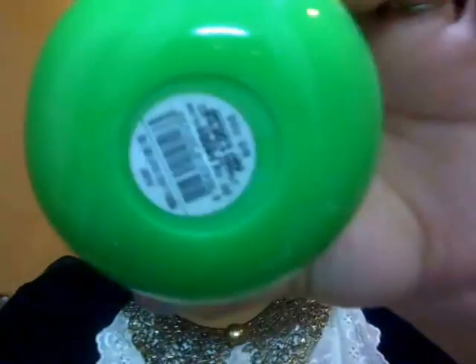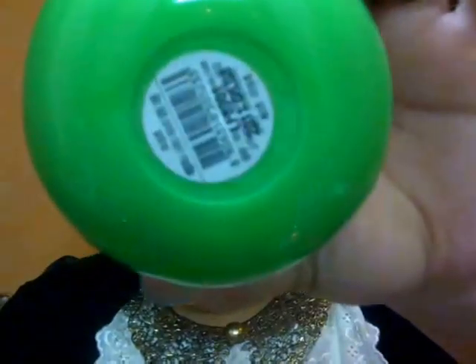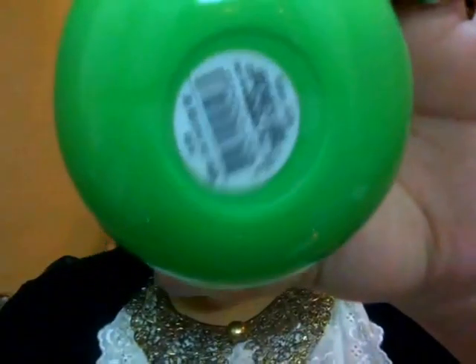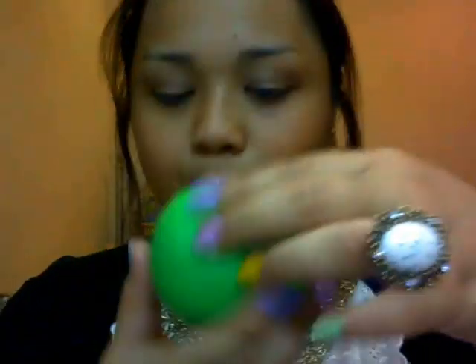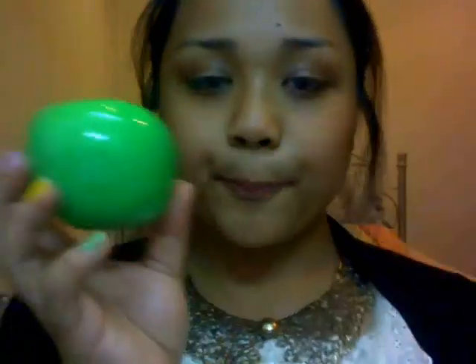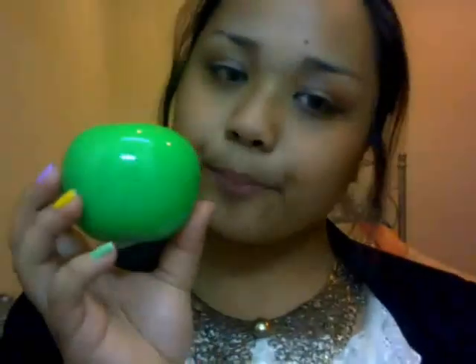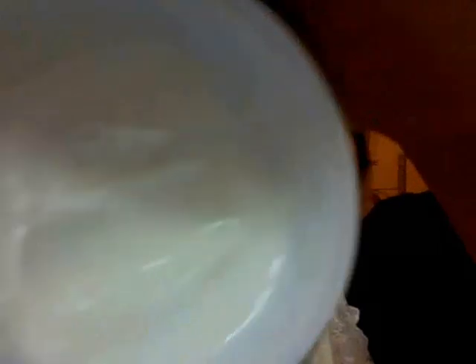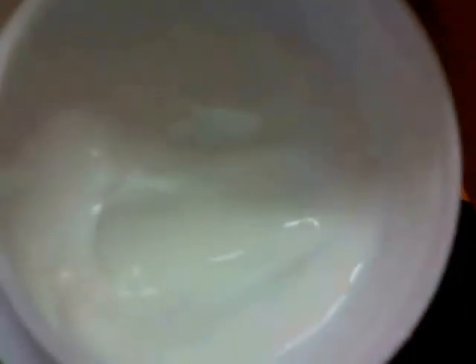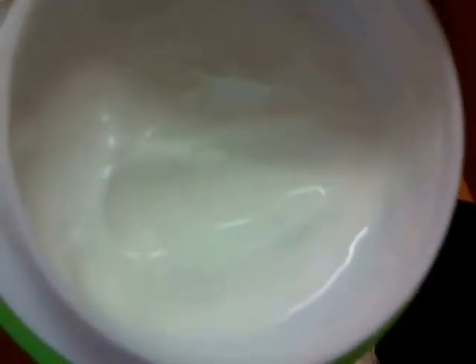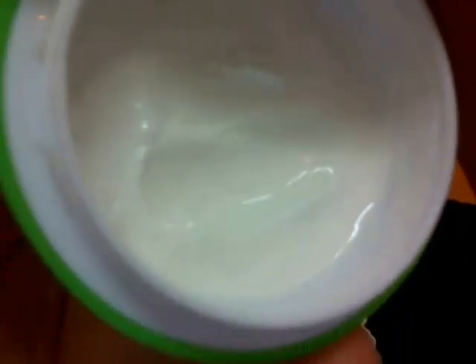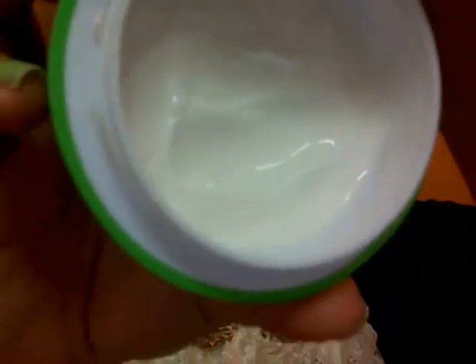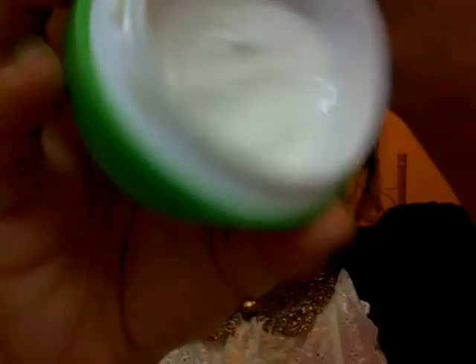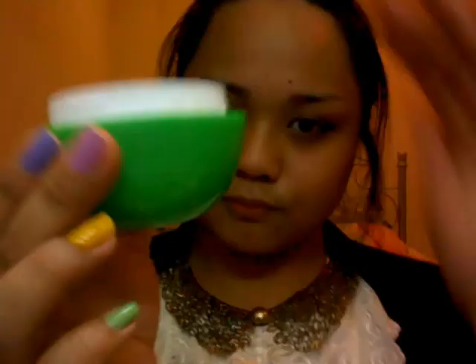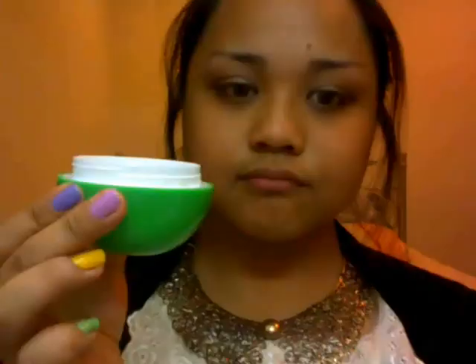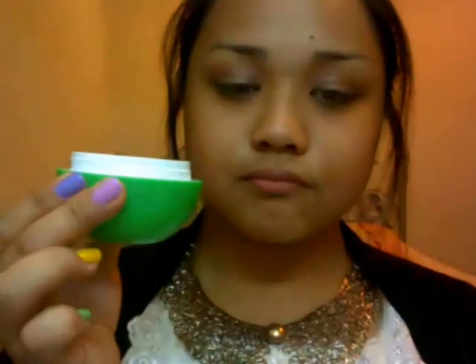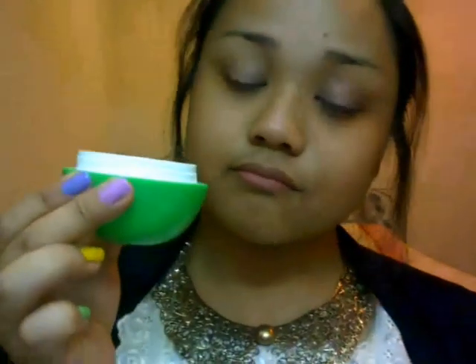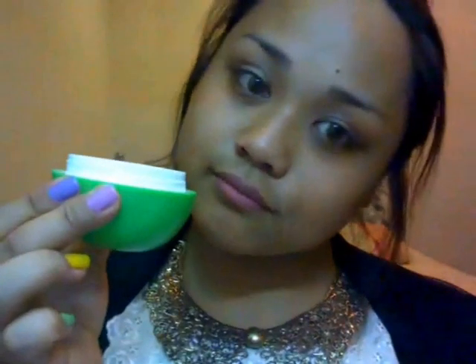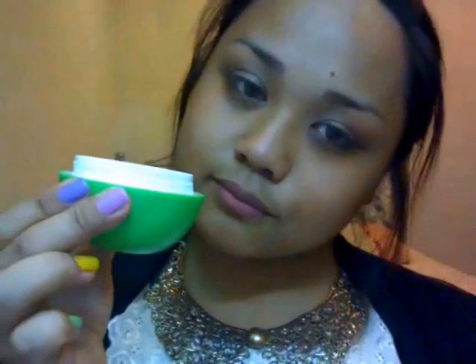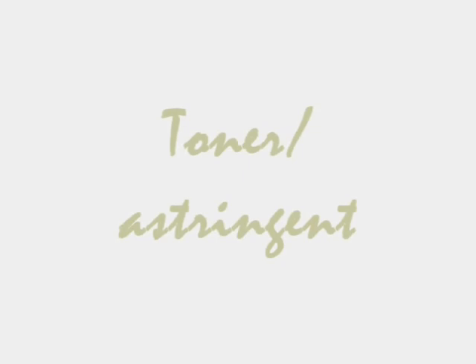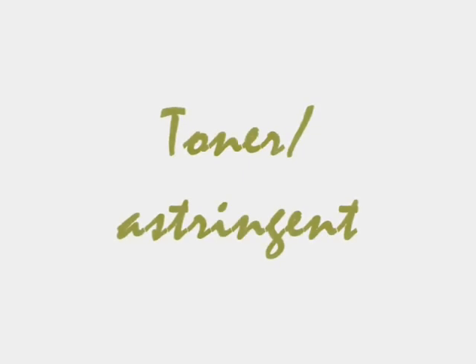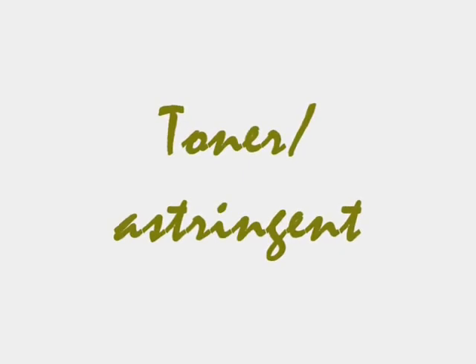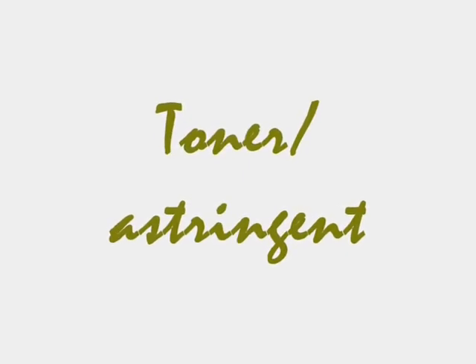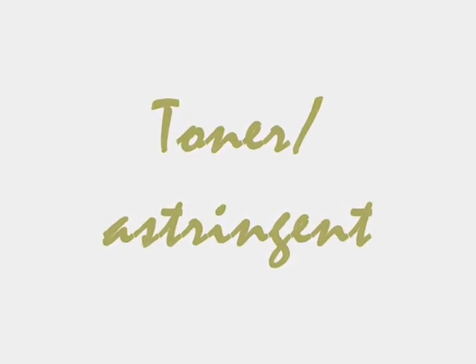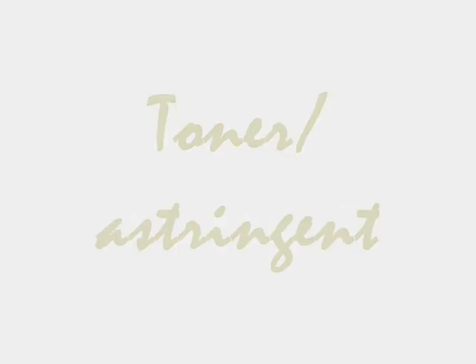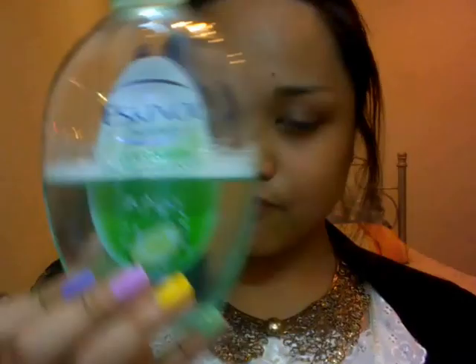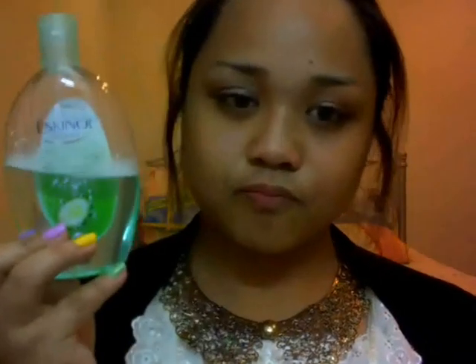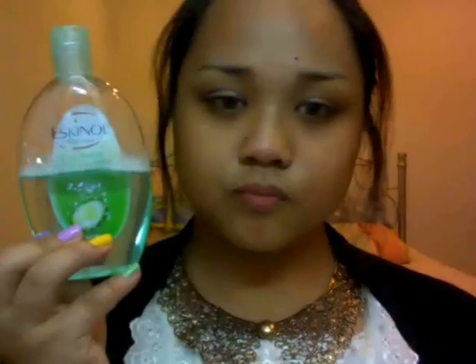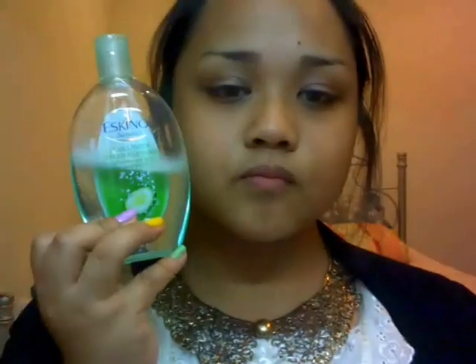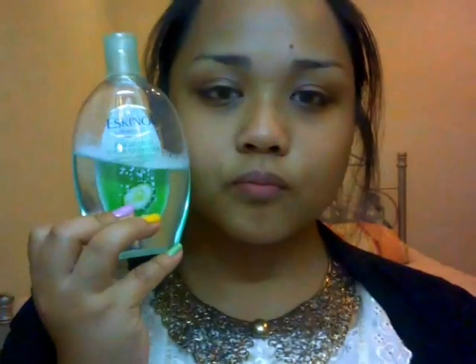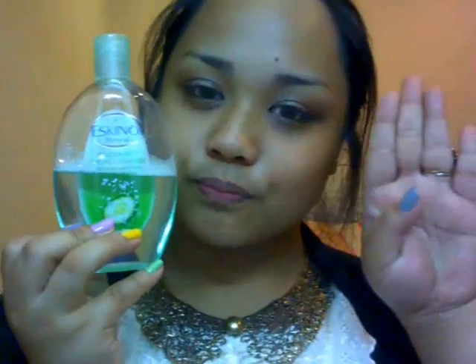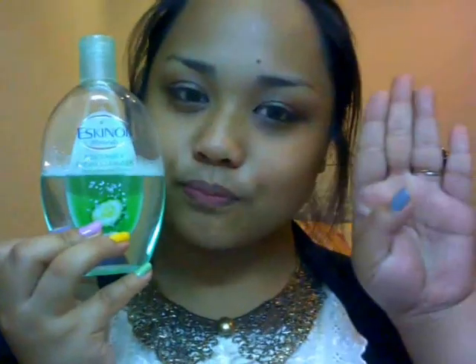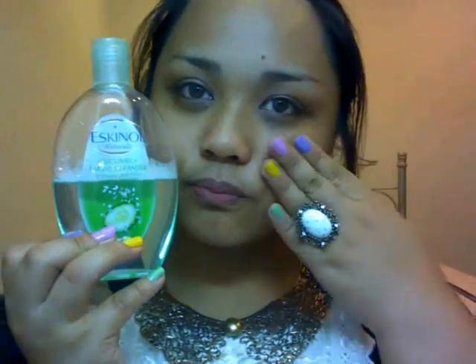Store your skincare creams in the refrigerator for an added cooling effect. Toner is great when you want to stay away from pimples and keep your face looking clean.